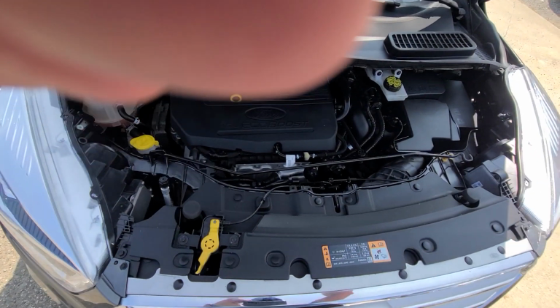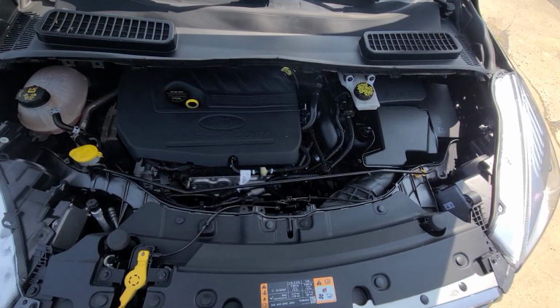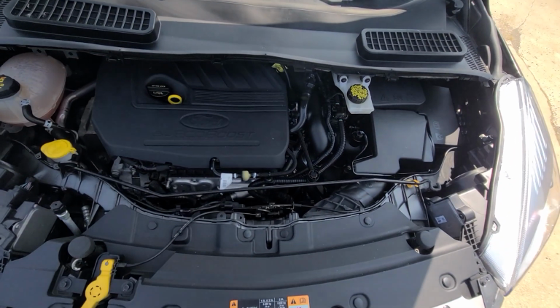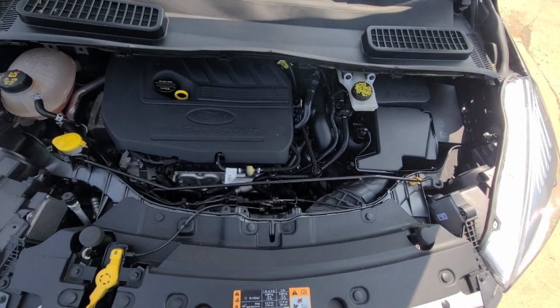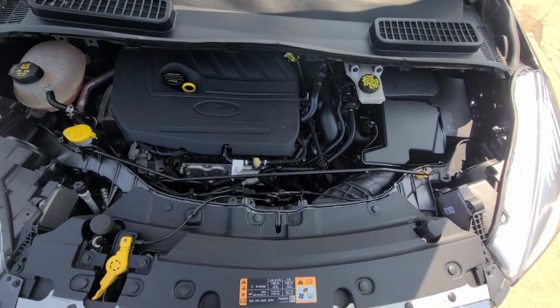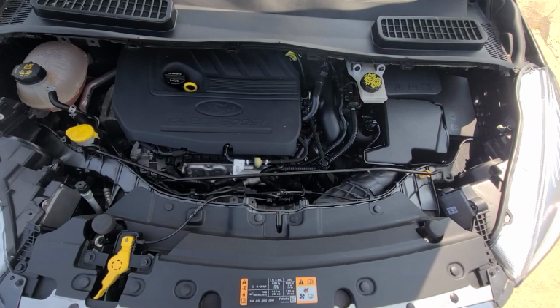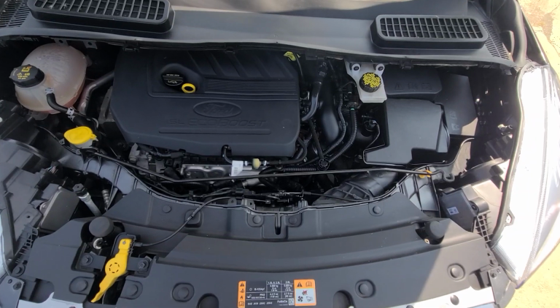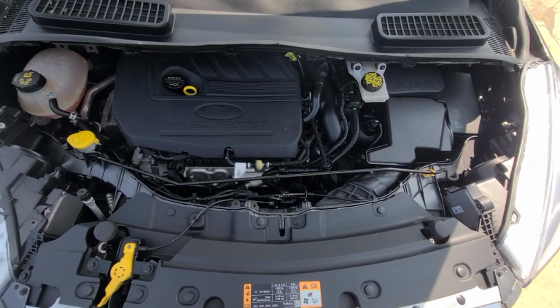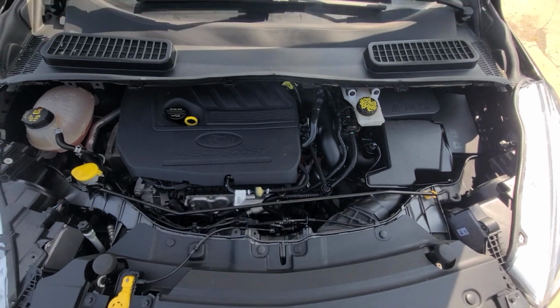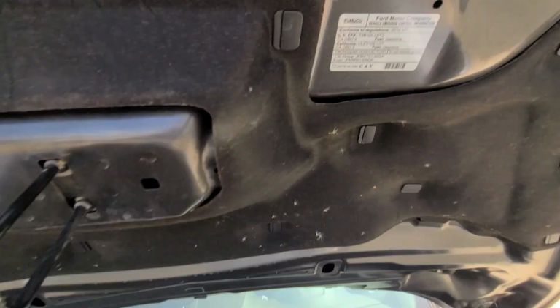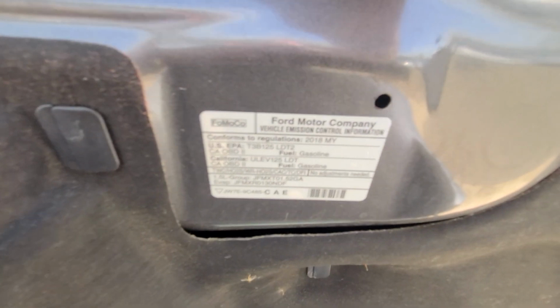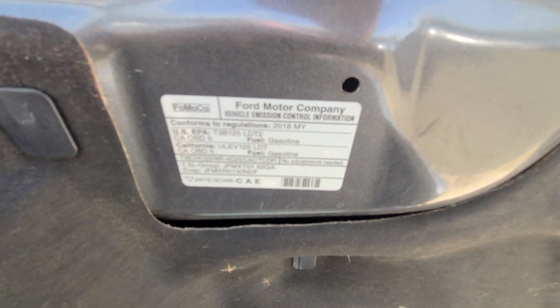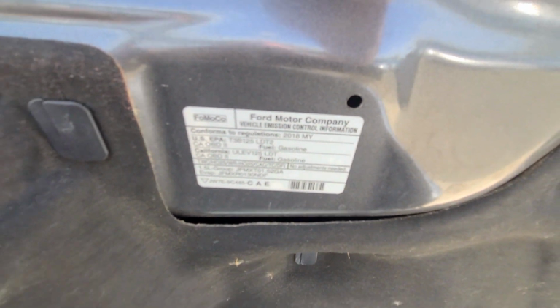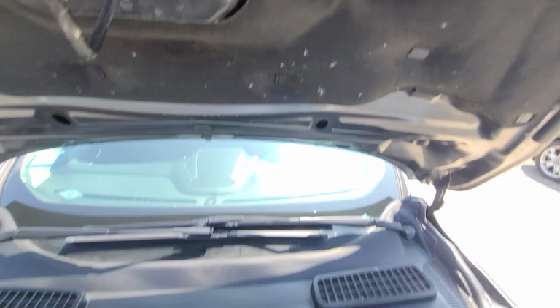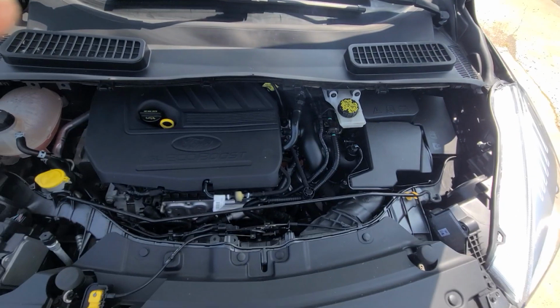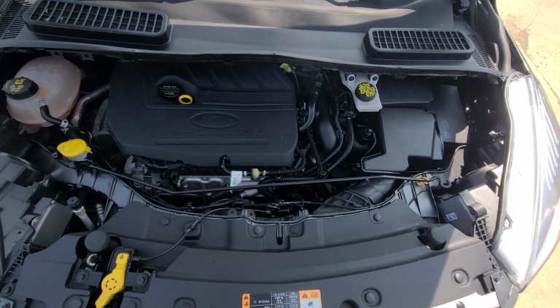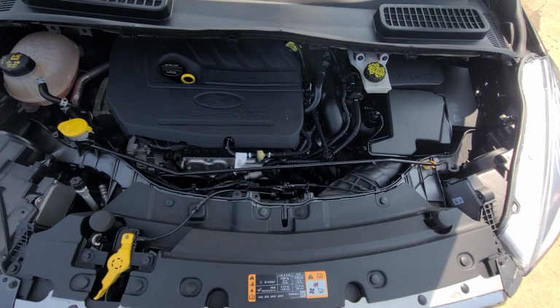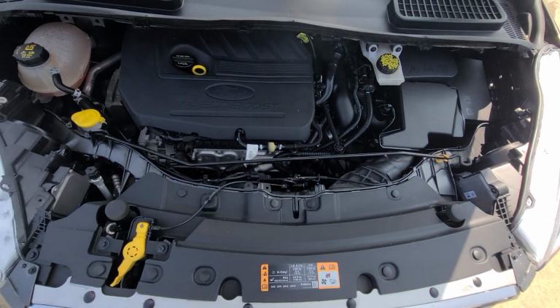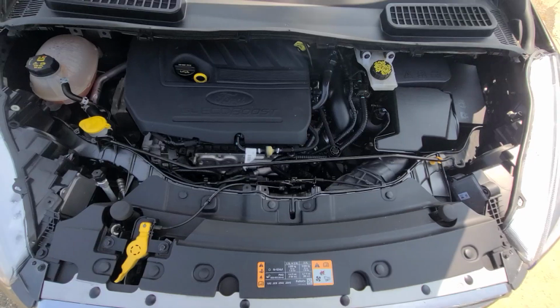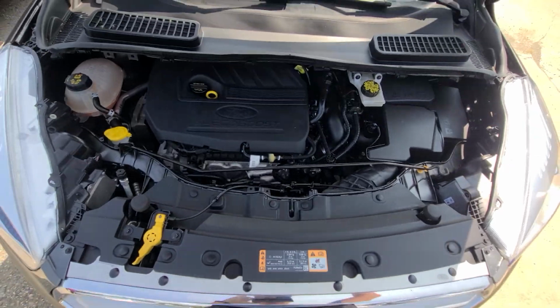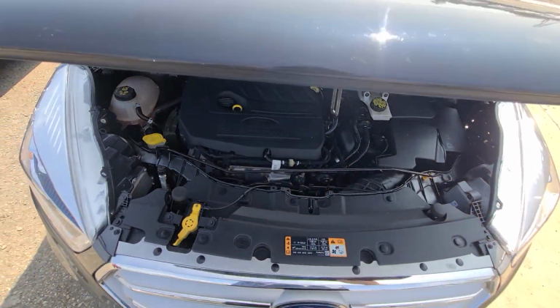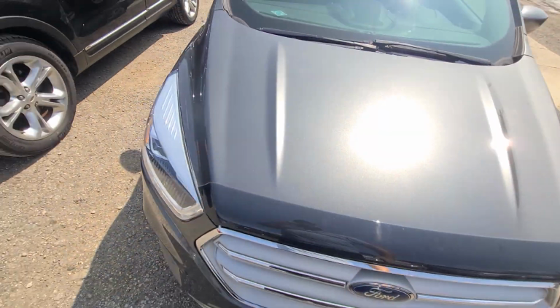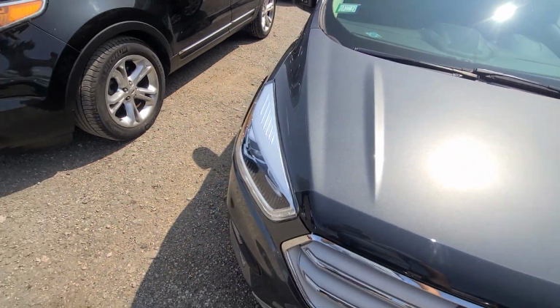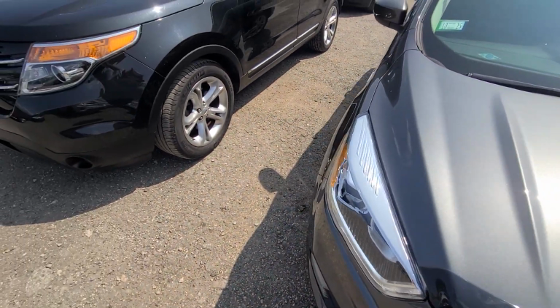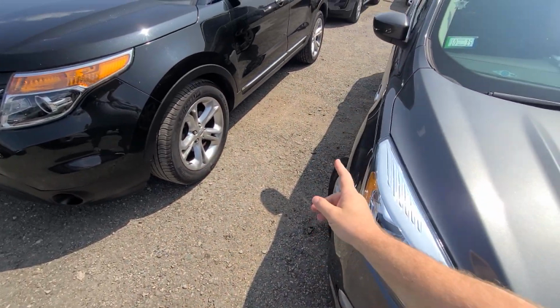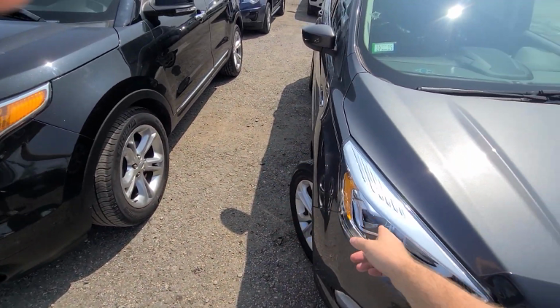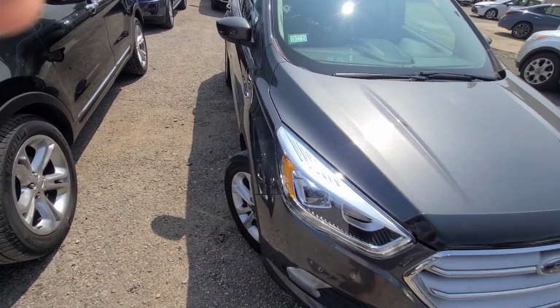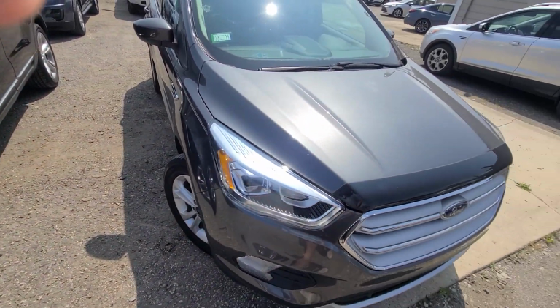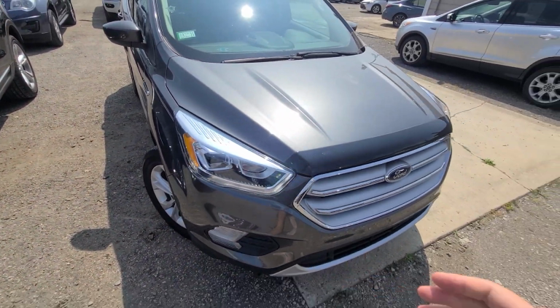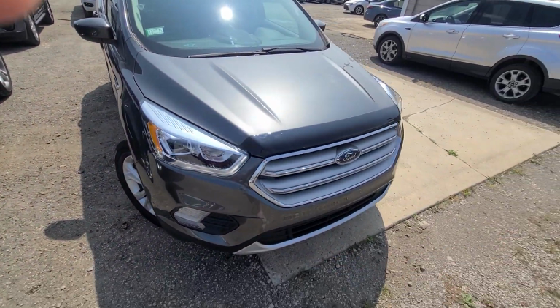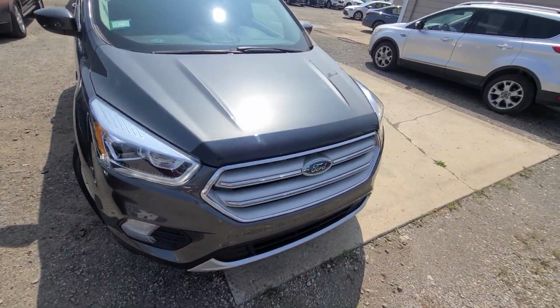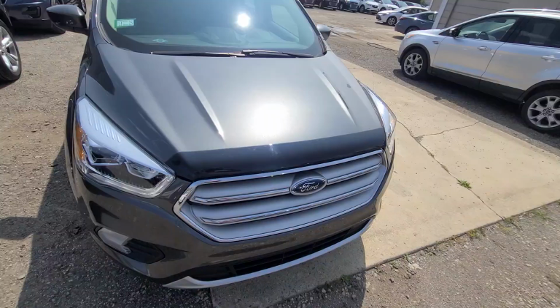Inside the engine bay, everything is factory original. Stickers are present on all the parts. Once again, the fender, headlight, and bumper cover were the only parts replaced.